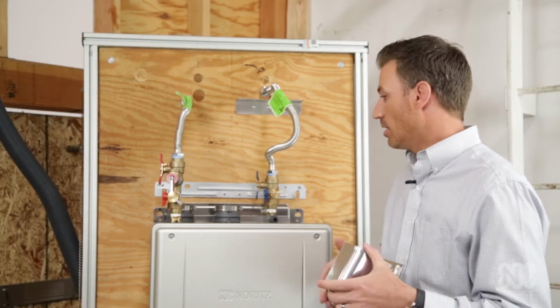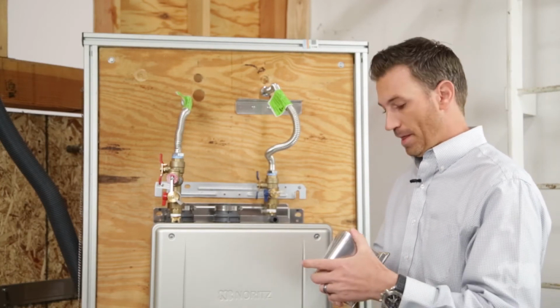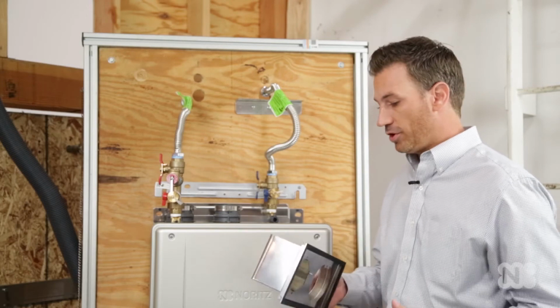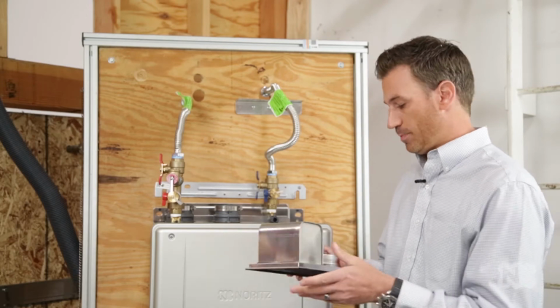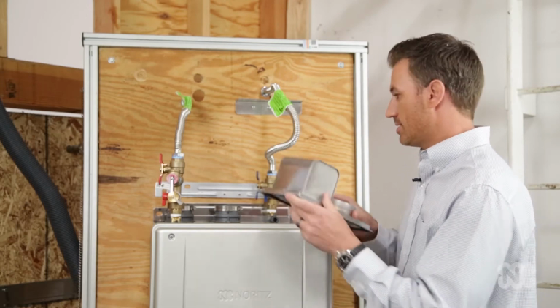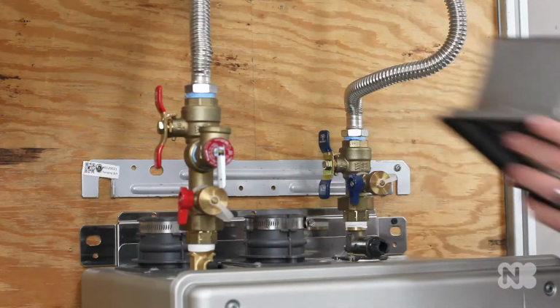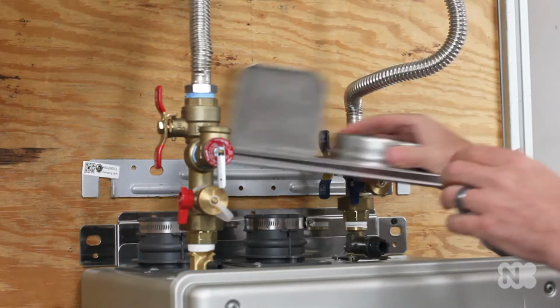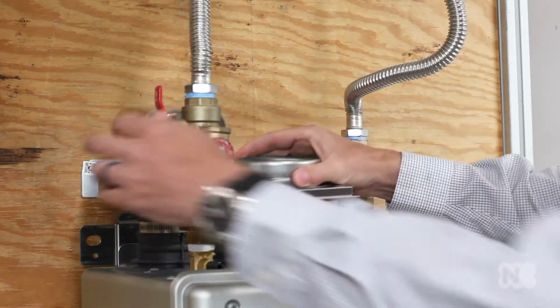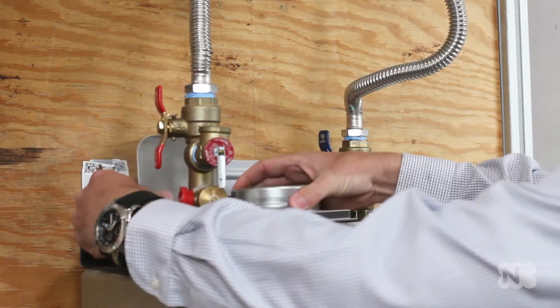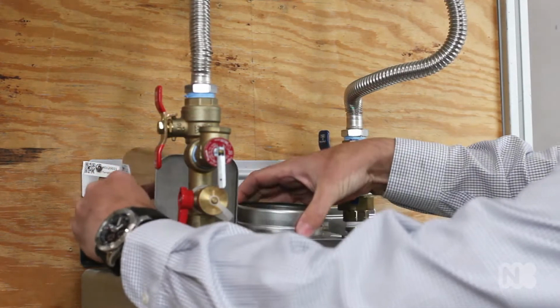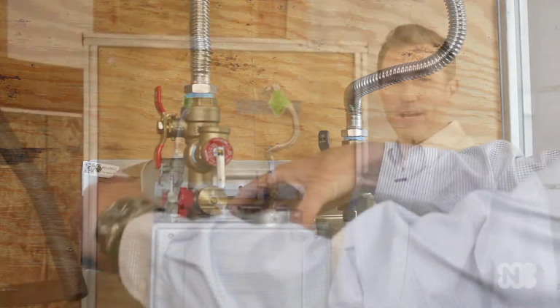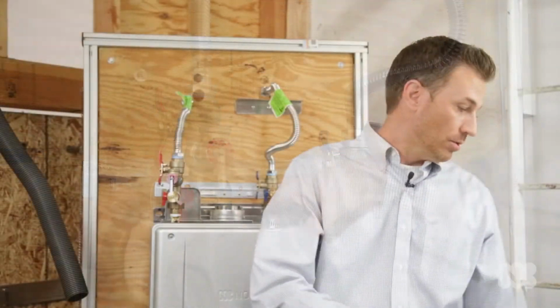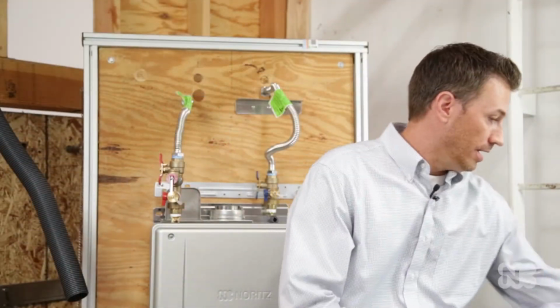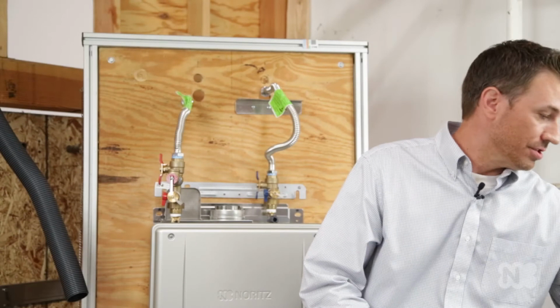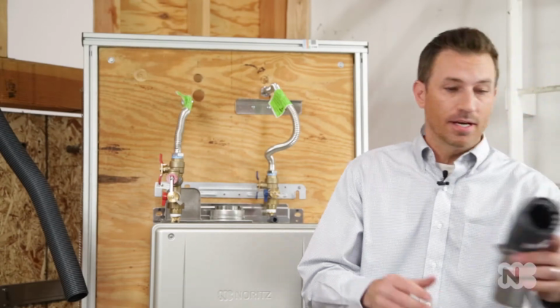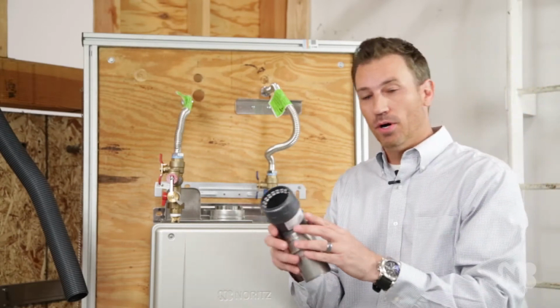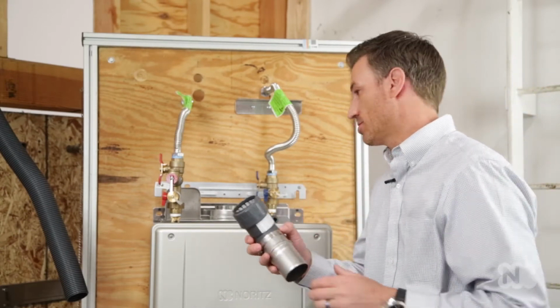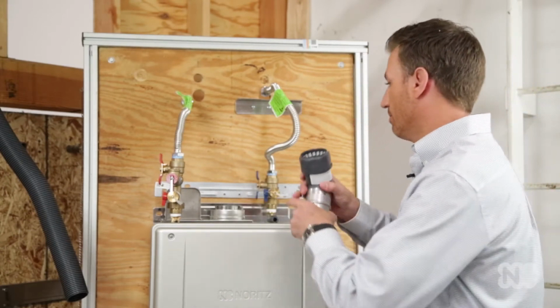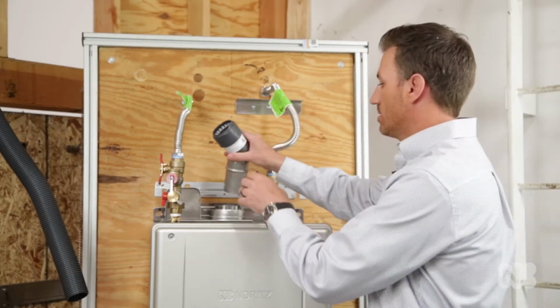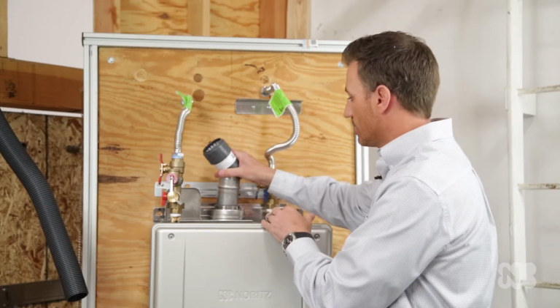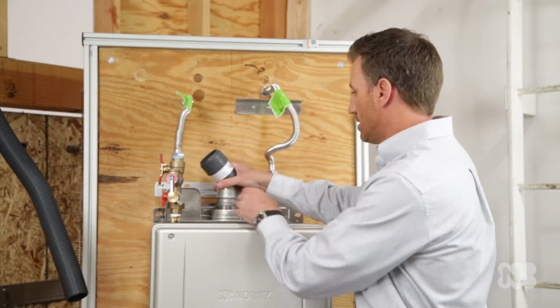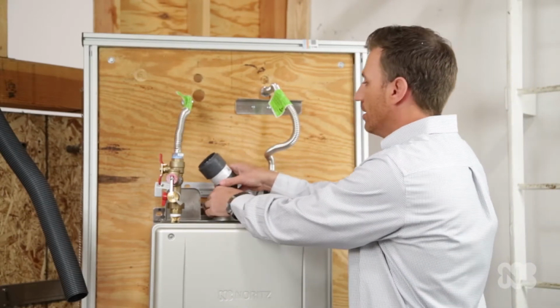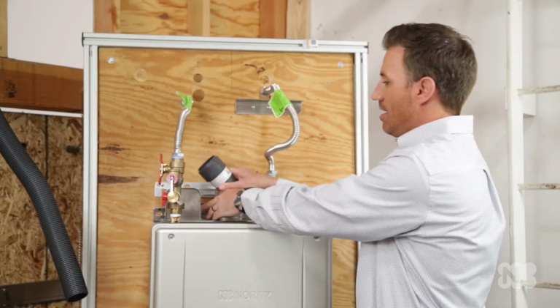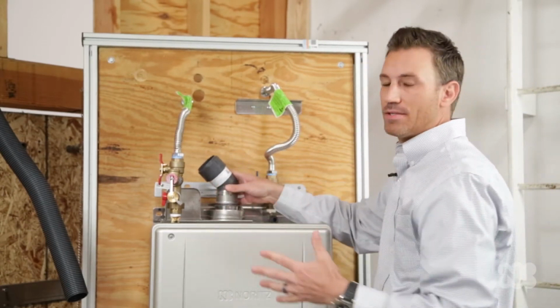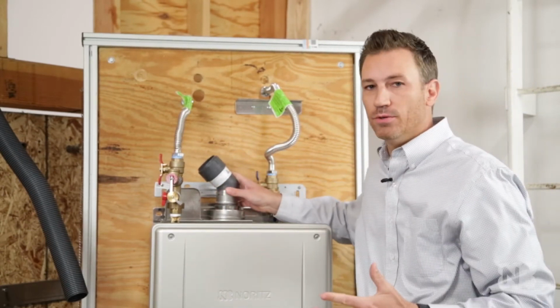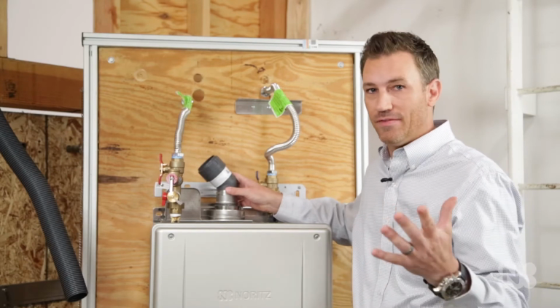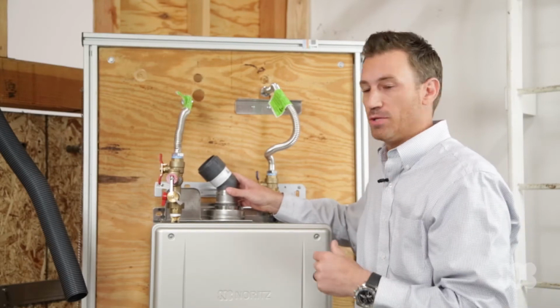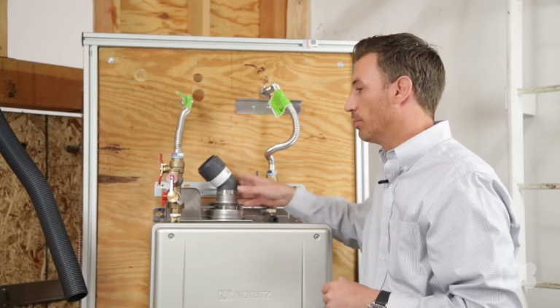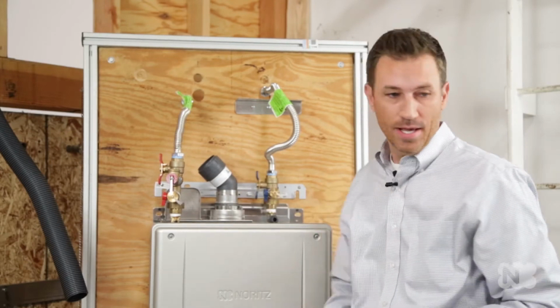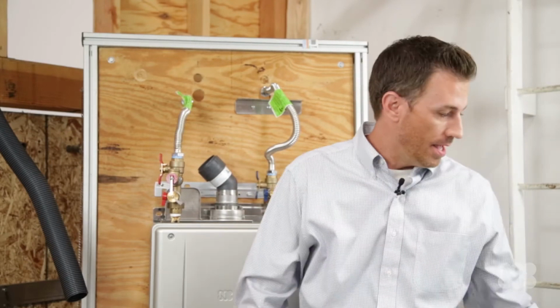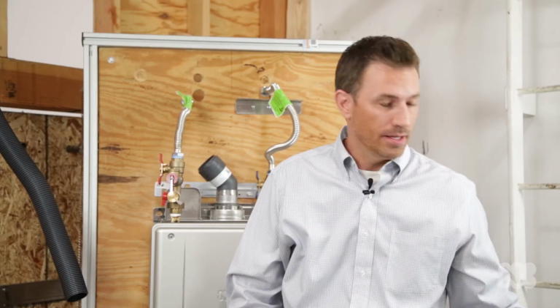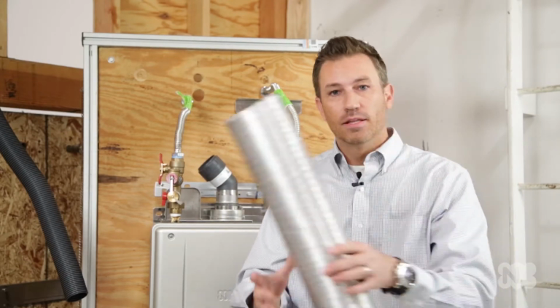All you have to do is put on this conversion kit that's going to go directly on the top. Next we're going to attach the elbow — this is just going to easily insert into the top of the heater here. All this is going to do is receive that two inch polypropylene.